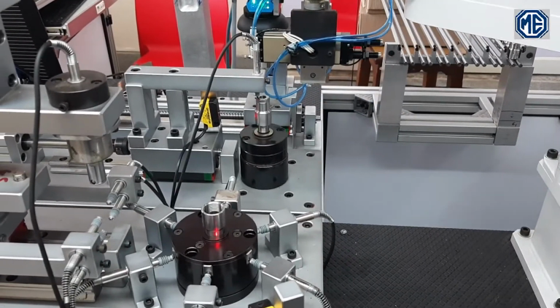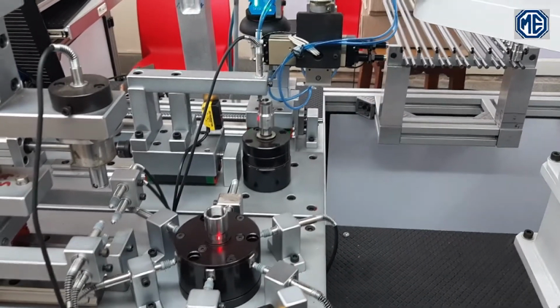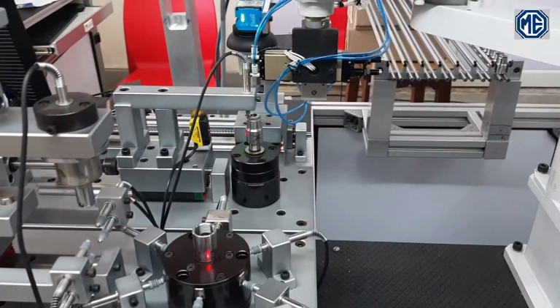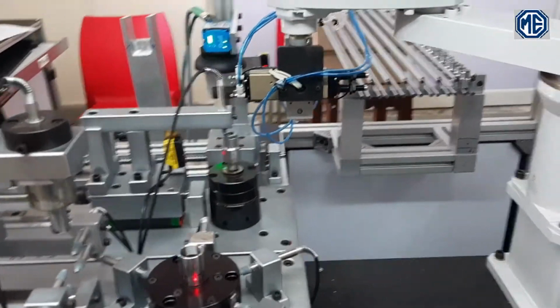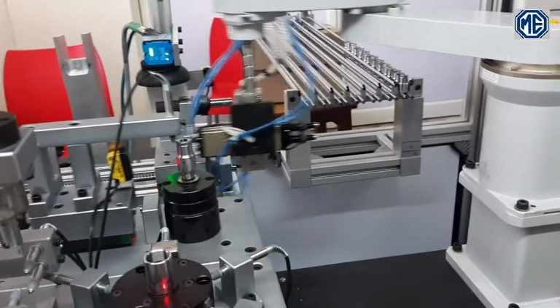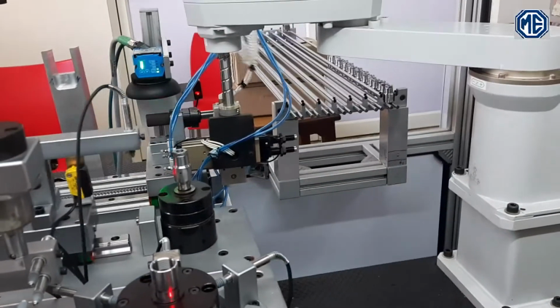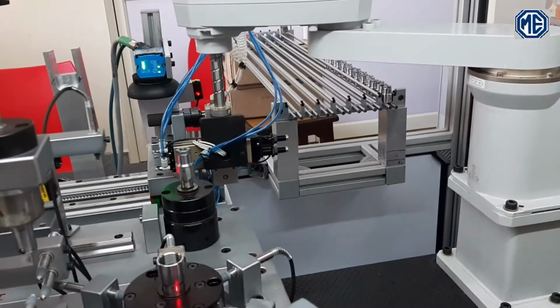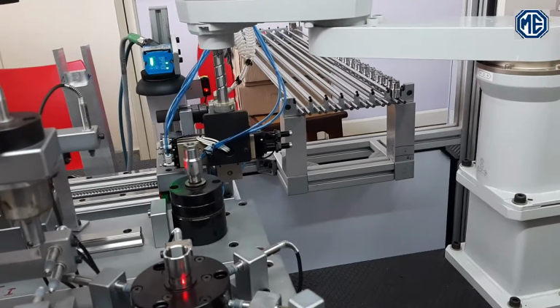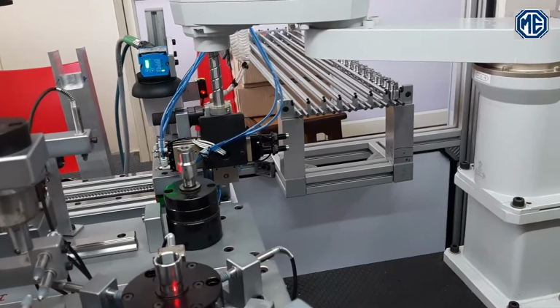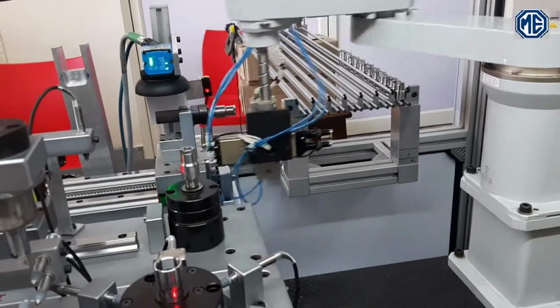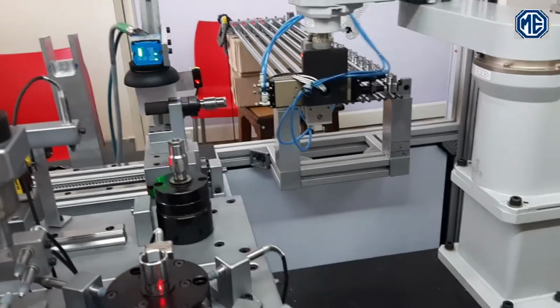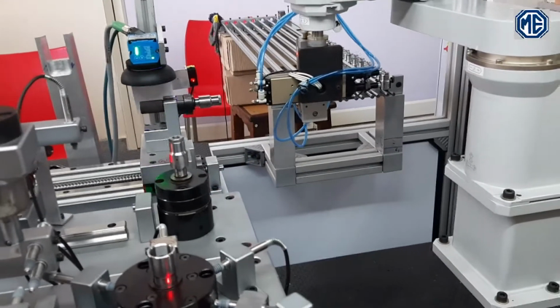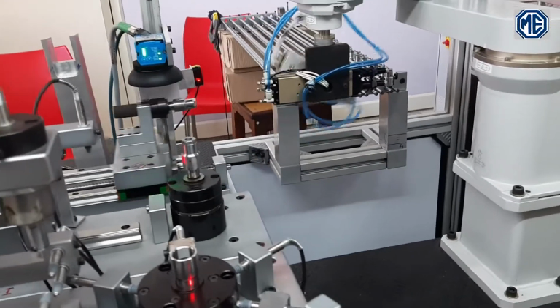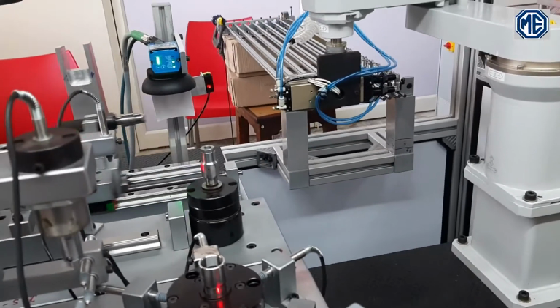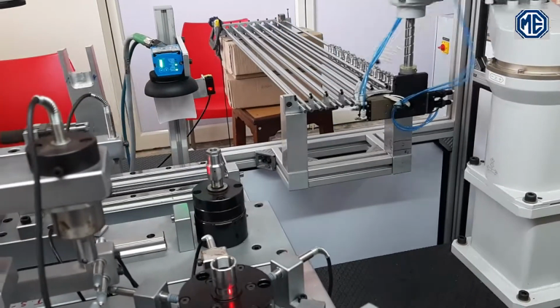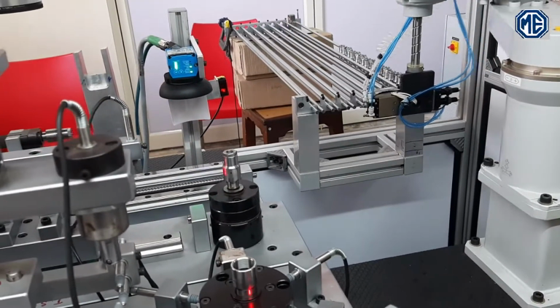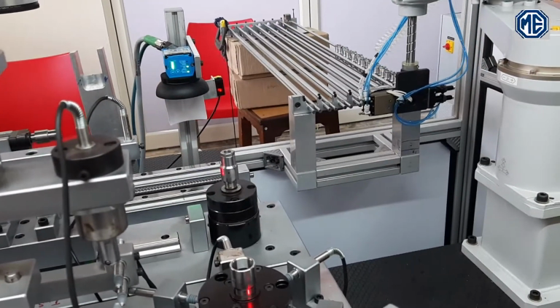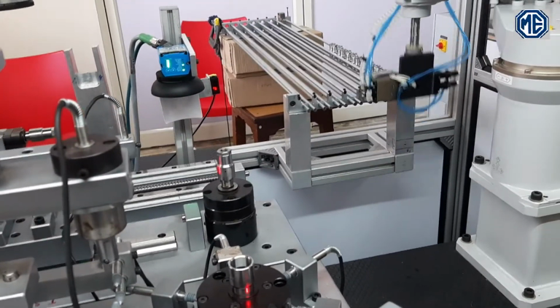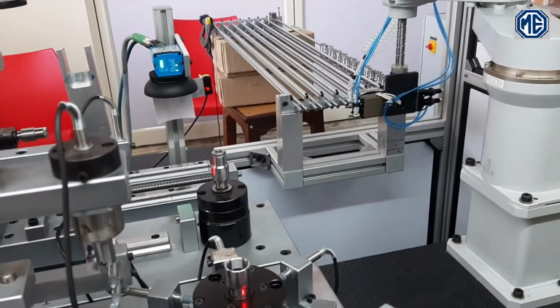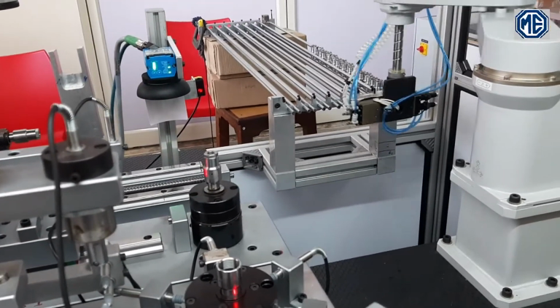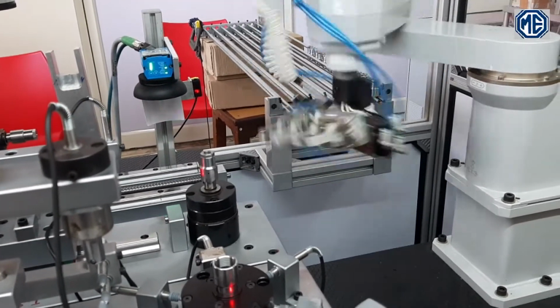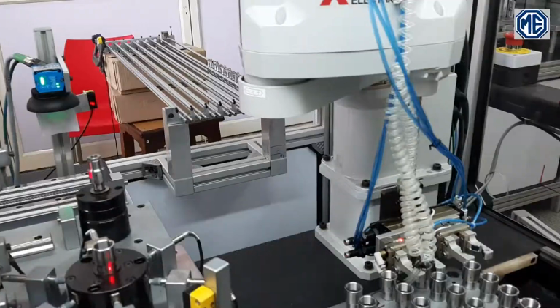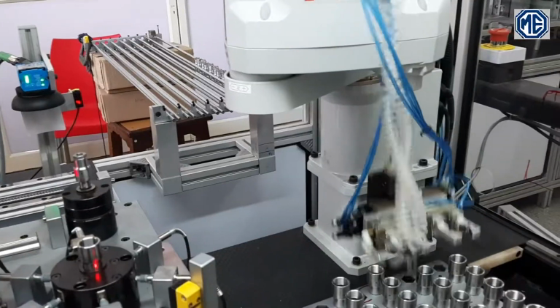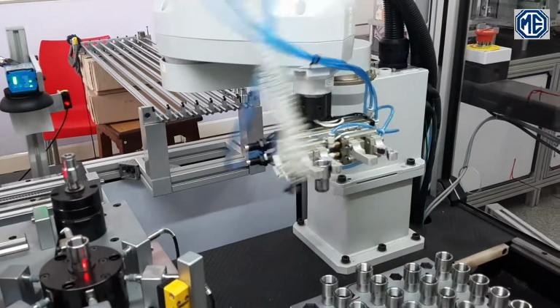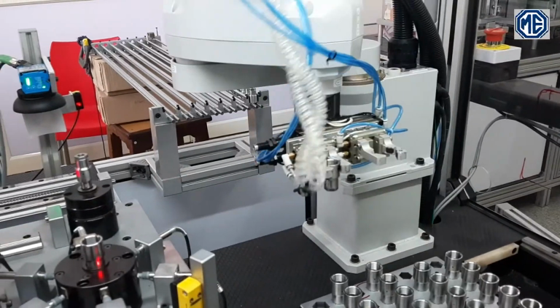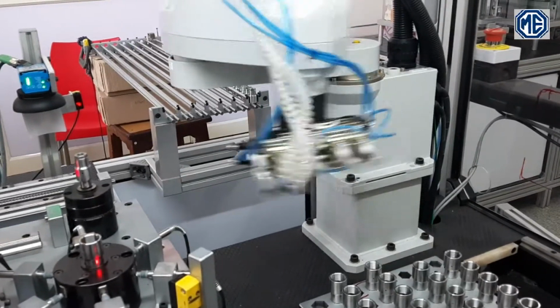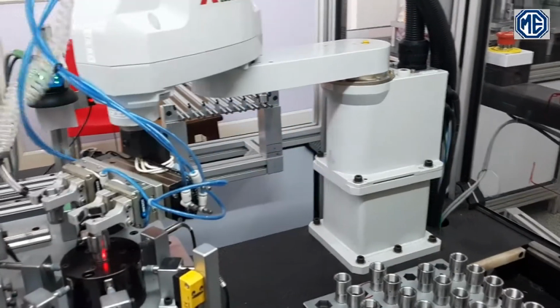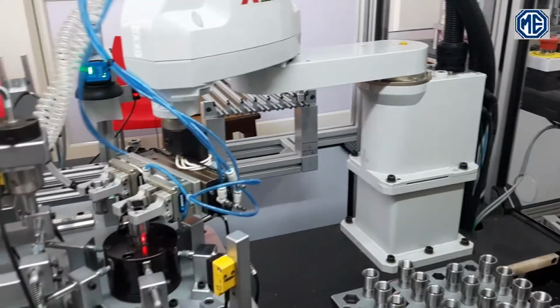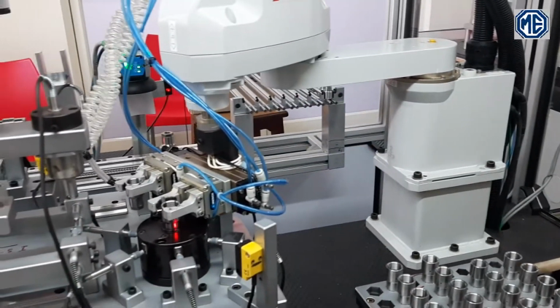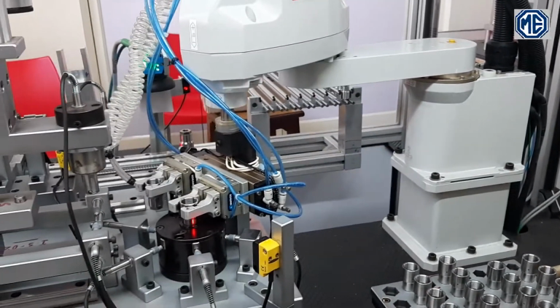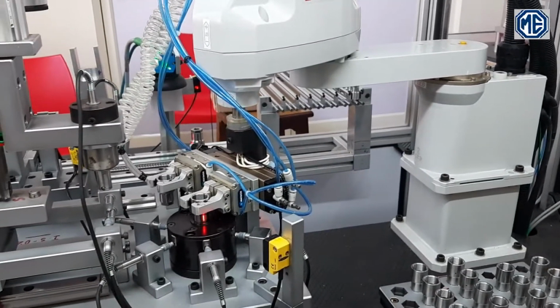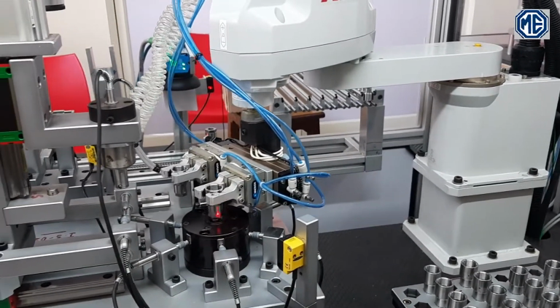At the second station, collar thickness along with face runout is being inspected. To calculate face runout, a motor is being used here. You can have a clear view of the robot picking up the part from the pallet and loading it to the first station.